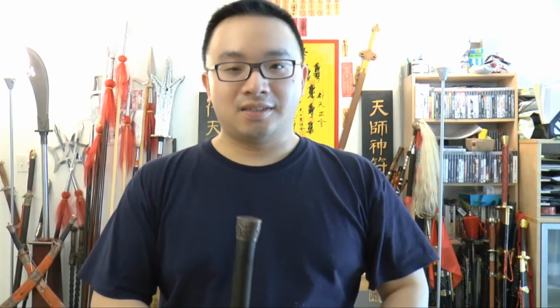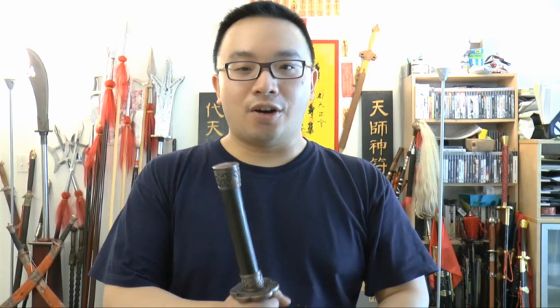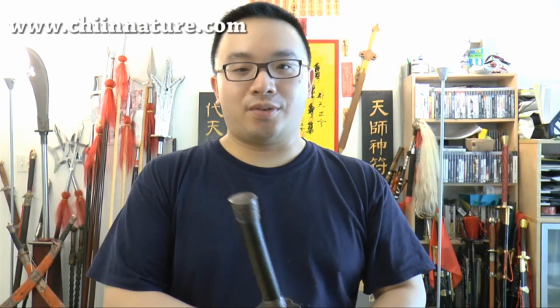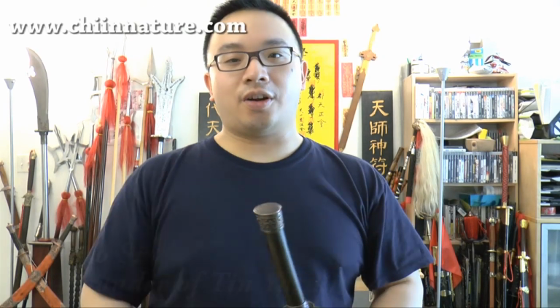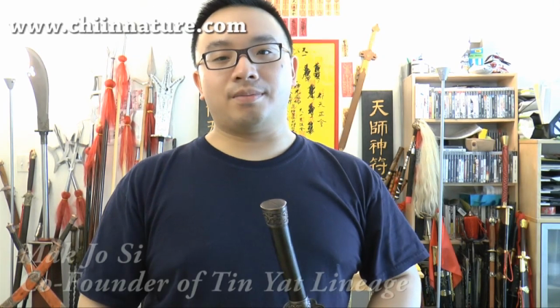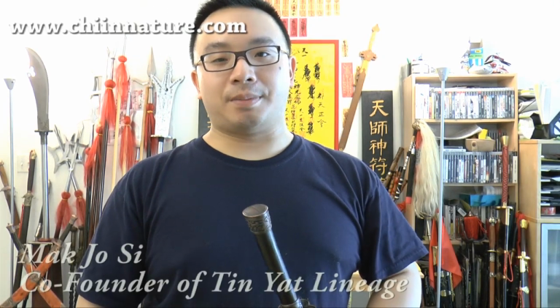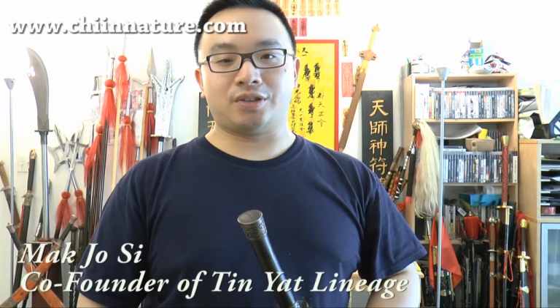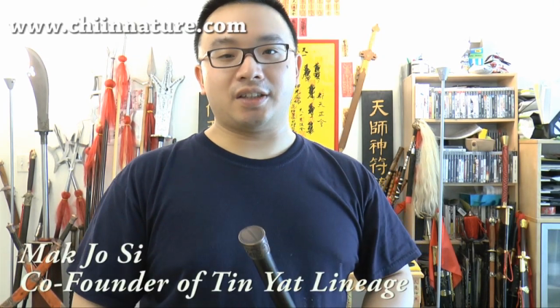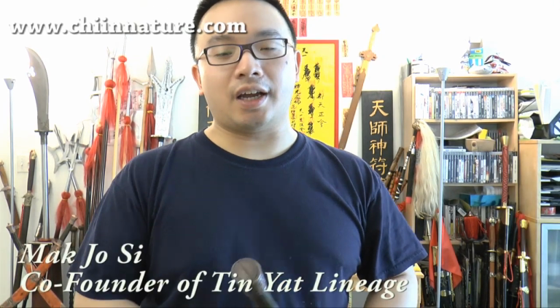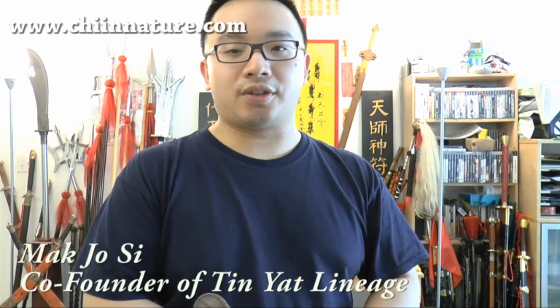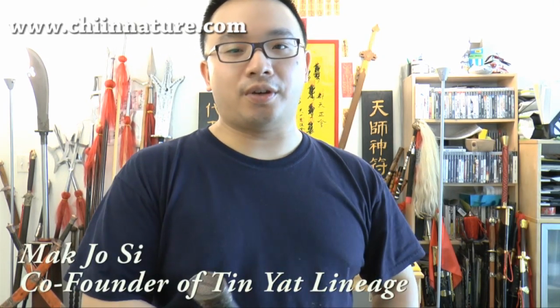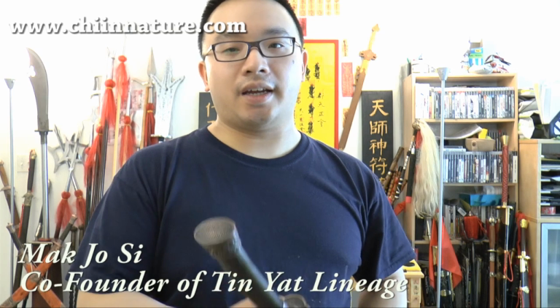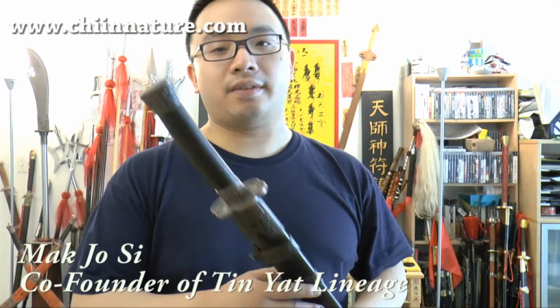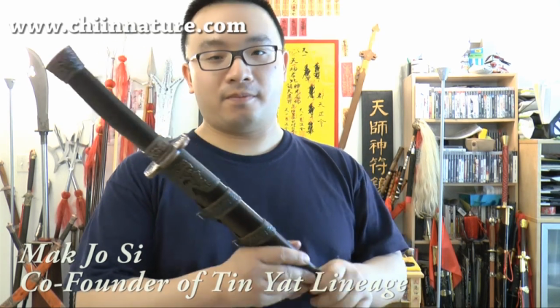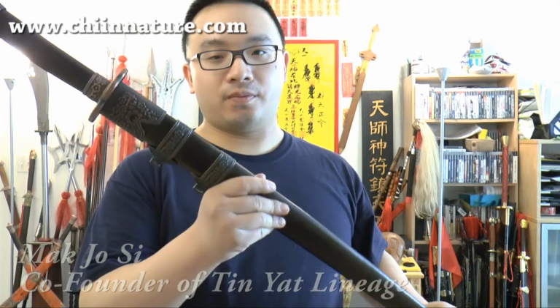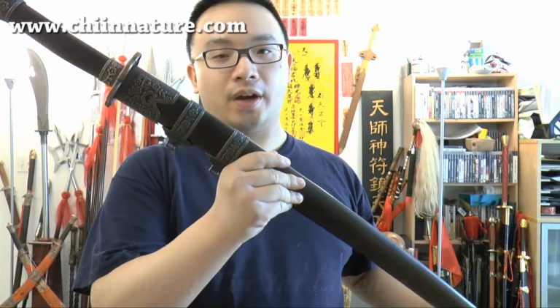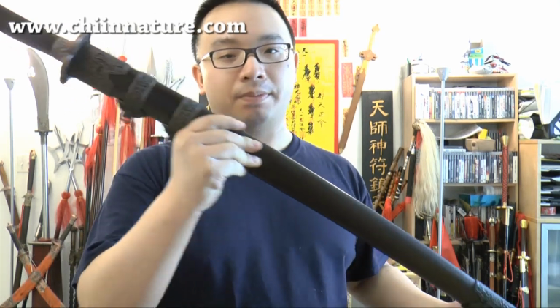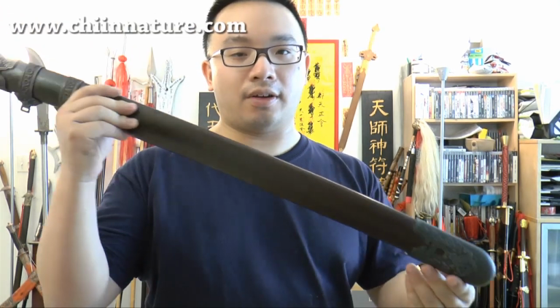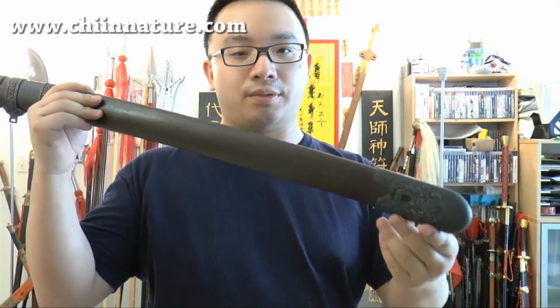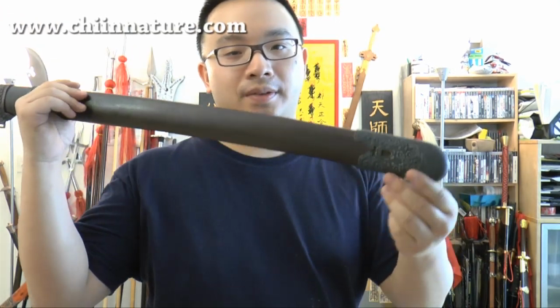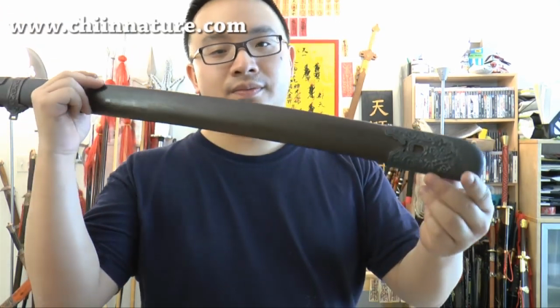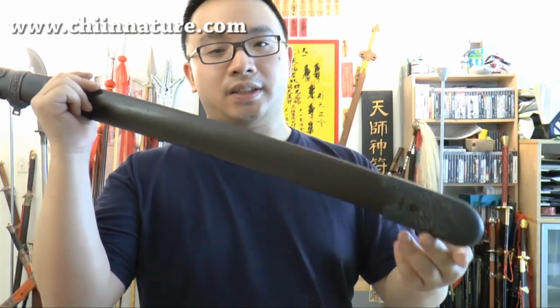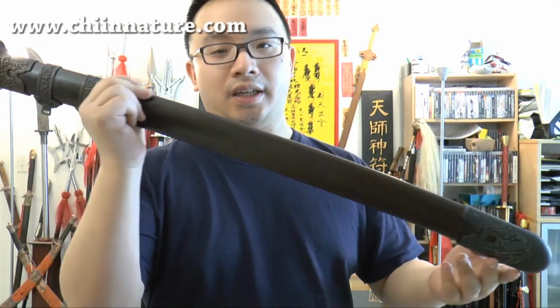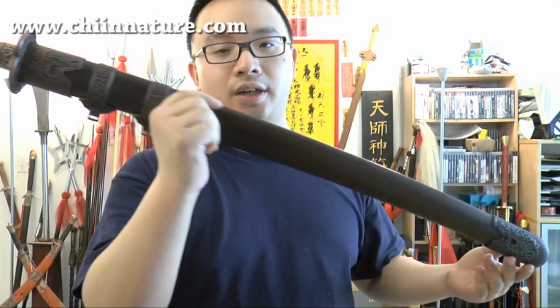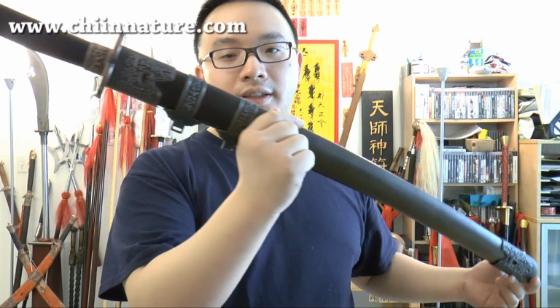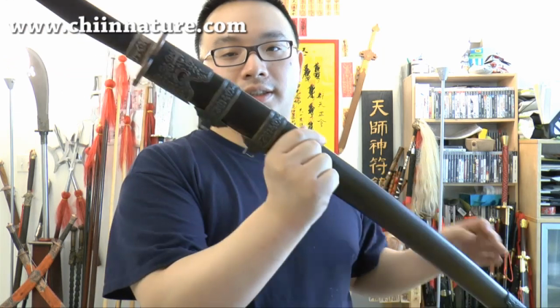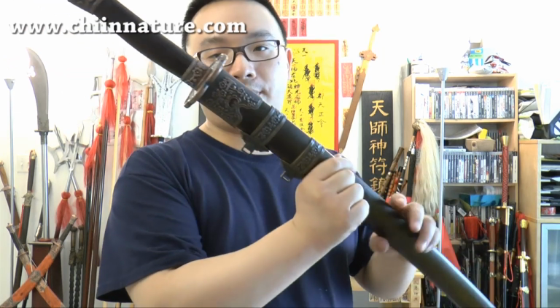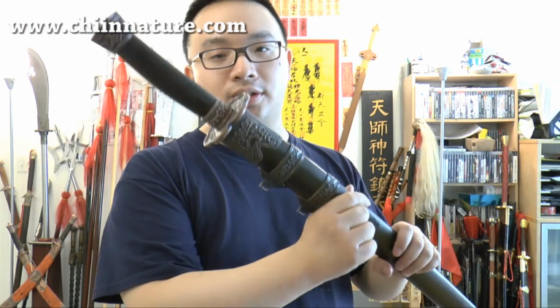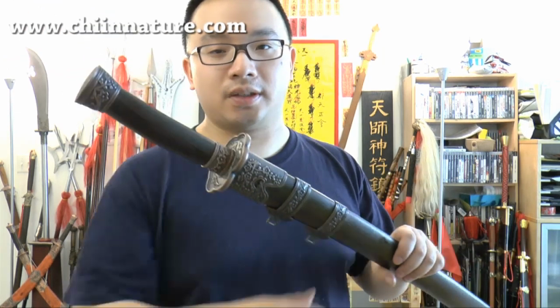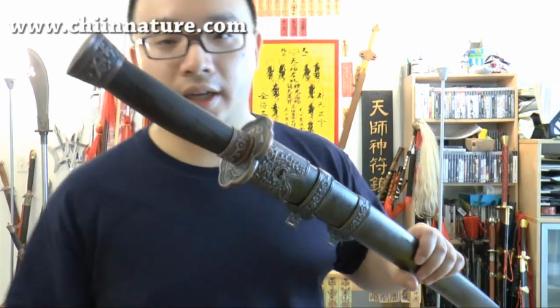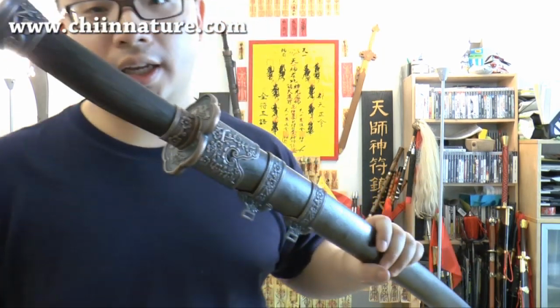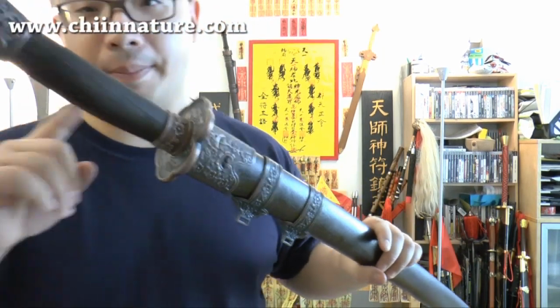Hello from Chinnature.com, this is Mak Zhou Si. Today I would like to do a review and update of this weapon. This is the Qing Dynasty style Brawl Sword, a Chinese weapon.